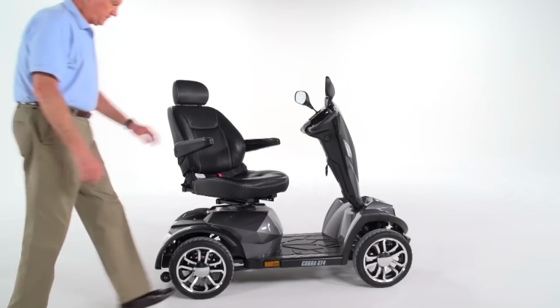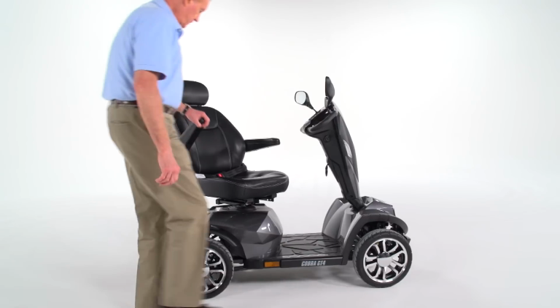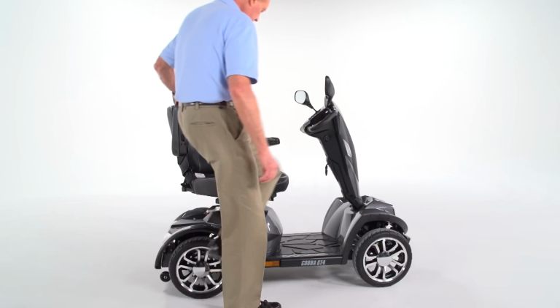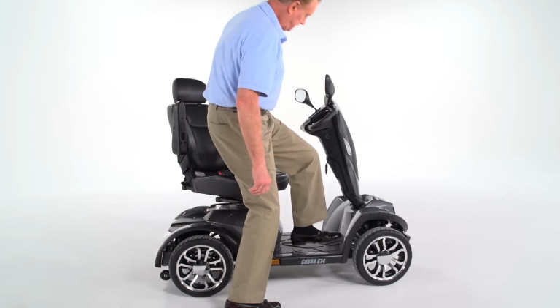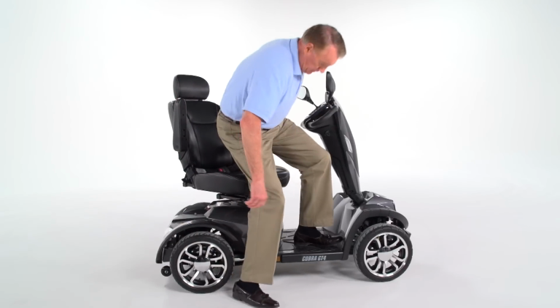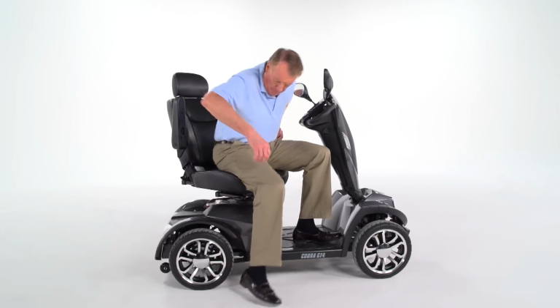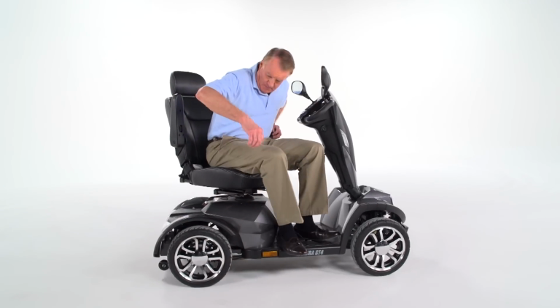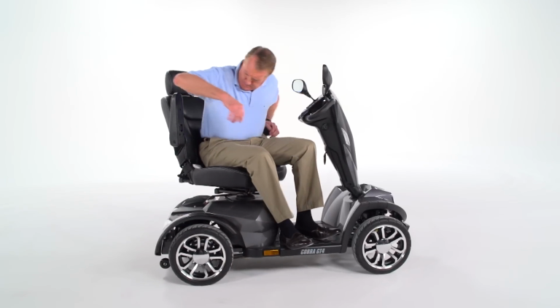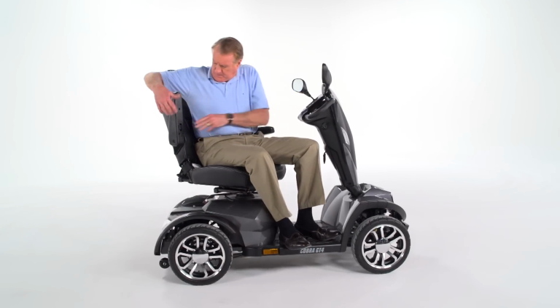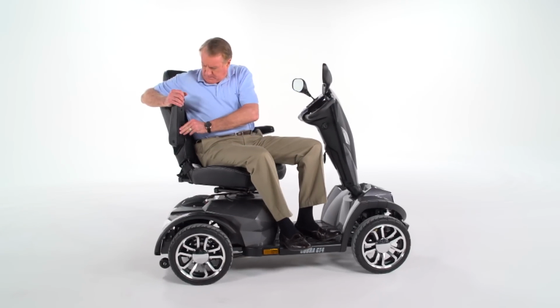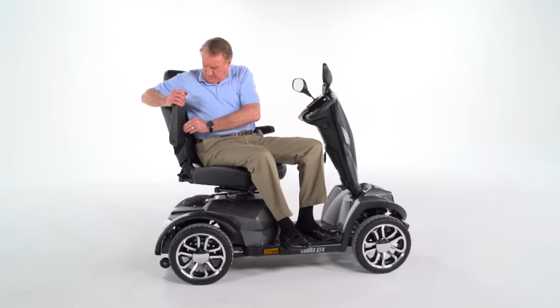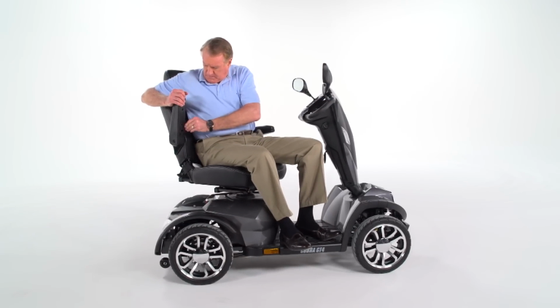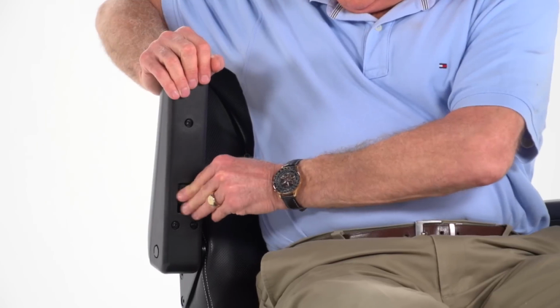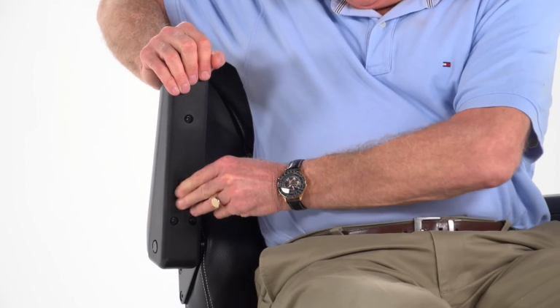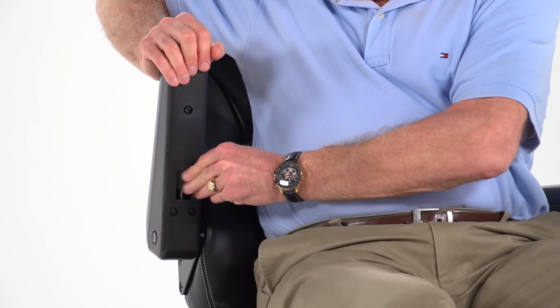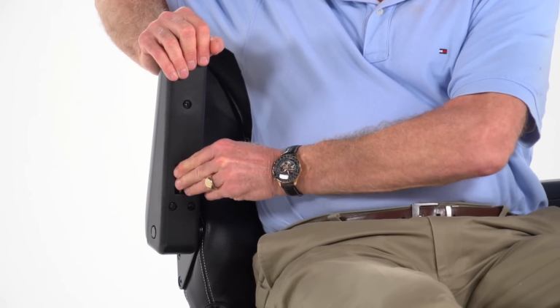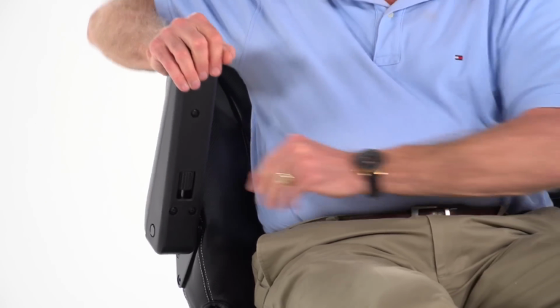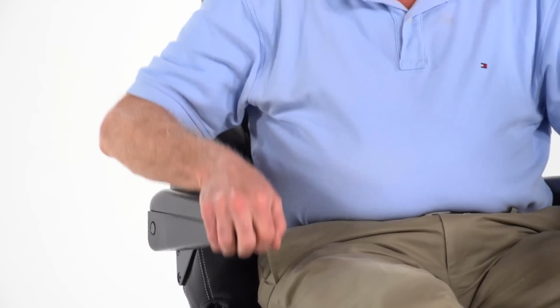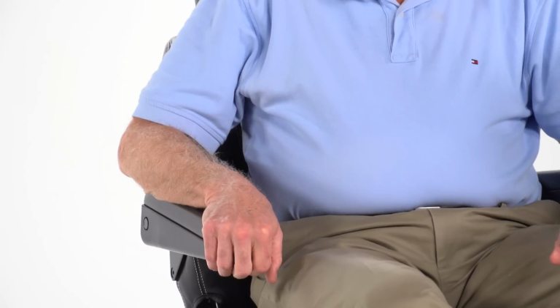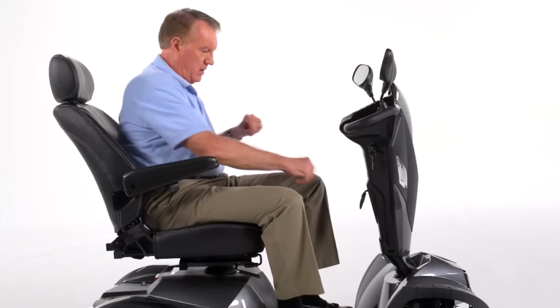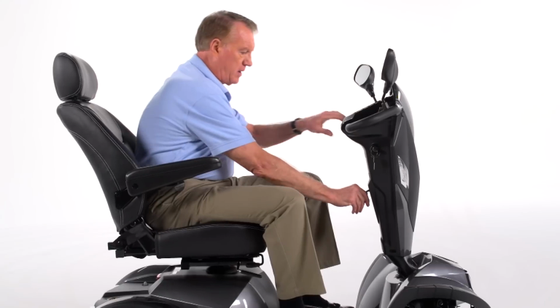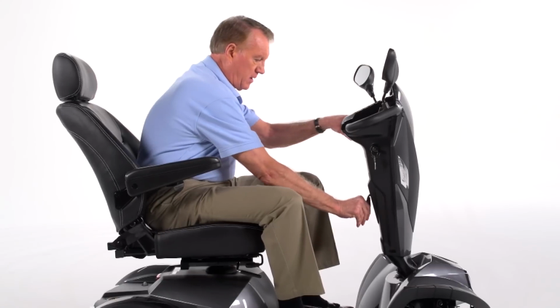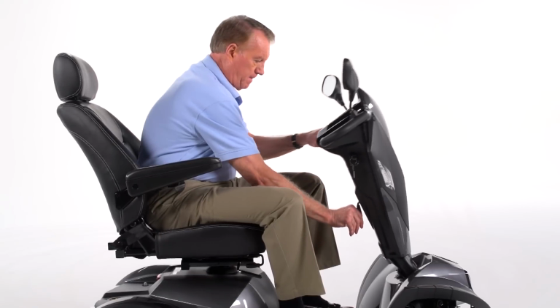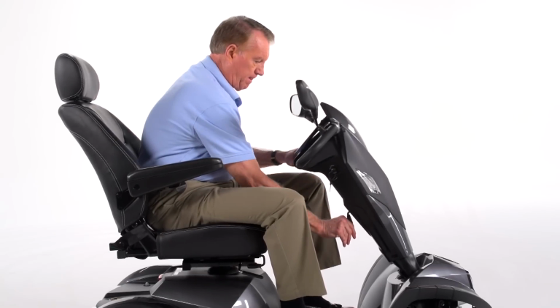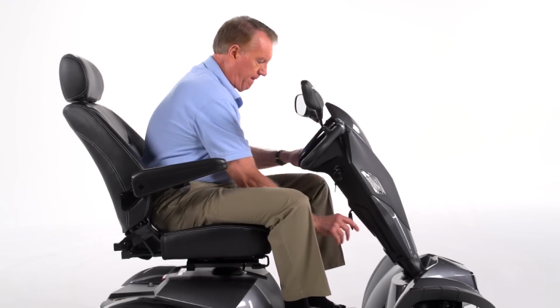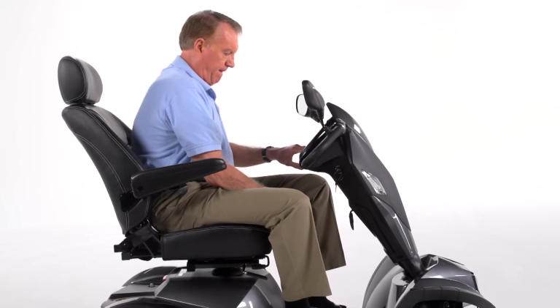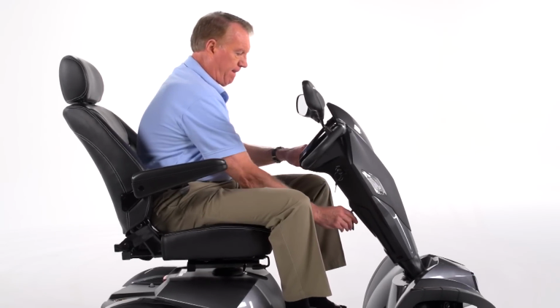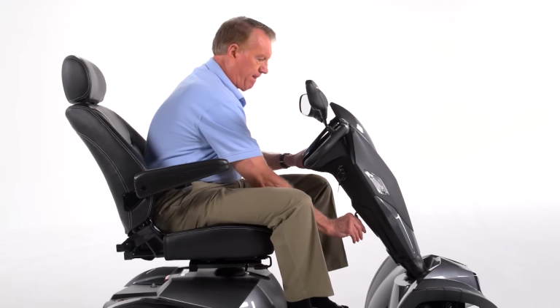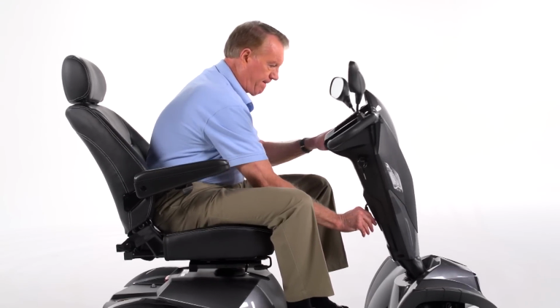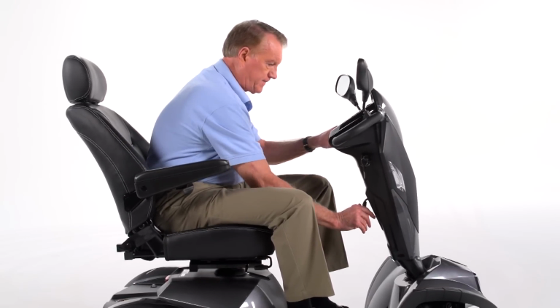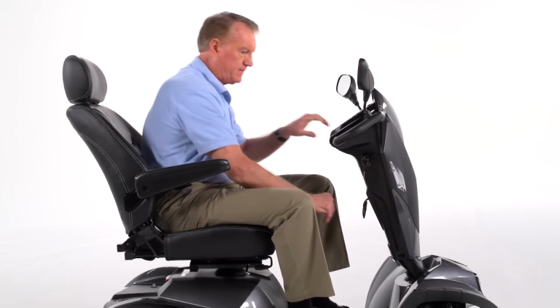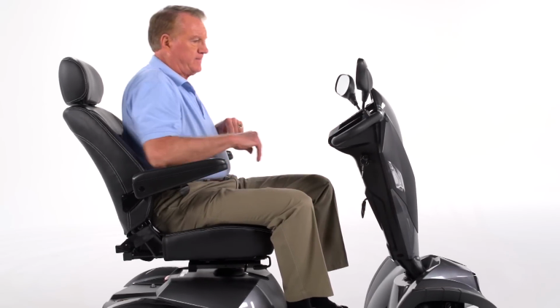The padded contoured armrests flip up for convenient boarding and exiting of the scooter, and the armrest angle can be easily adjusted. Plus, the tiller's angle is infinitely adjustable to position the controls in the most comfortable driving position.